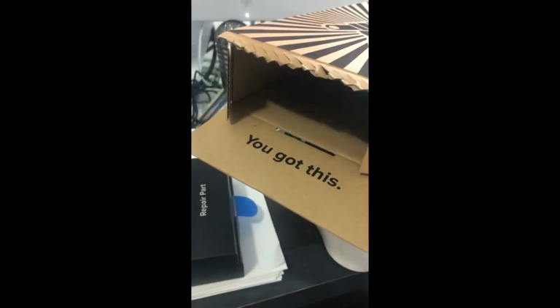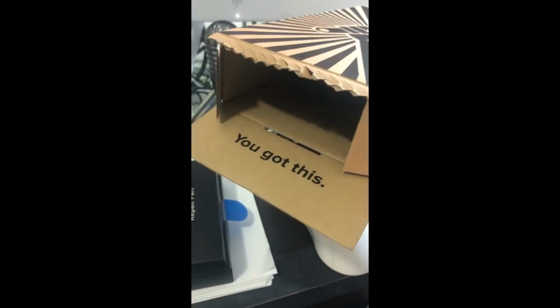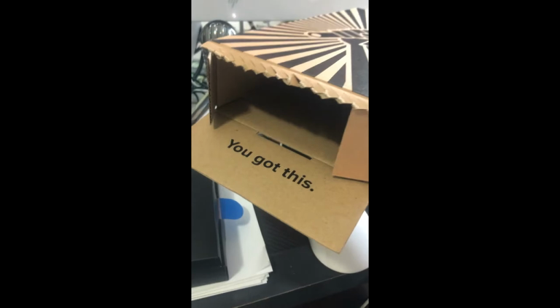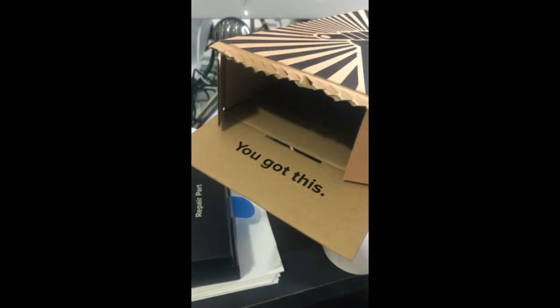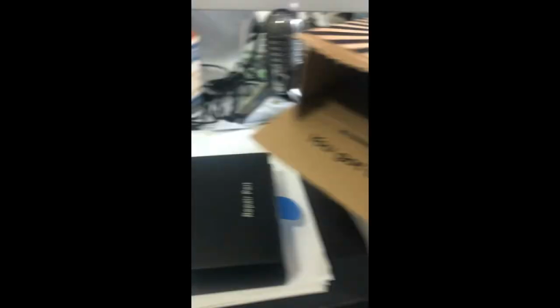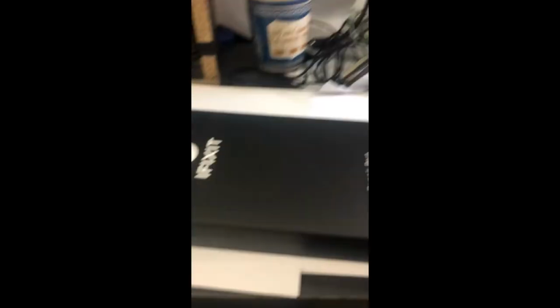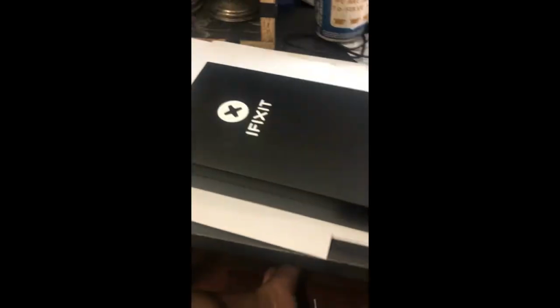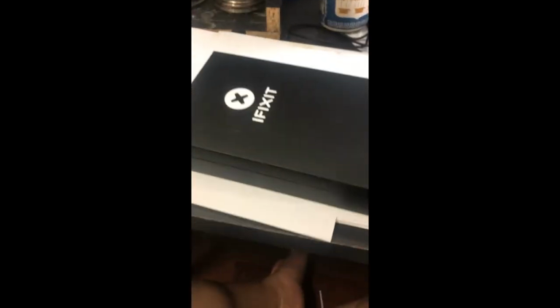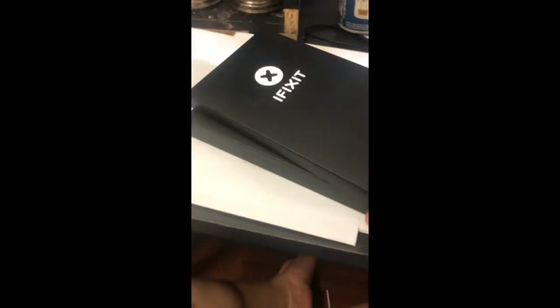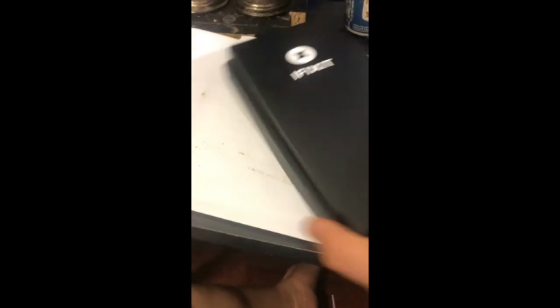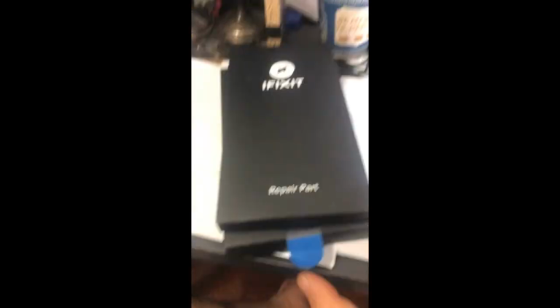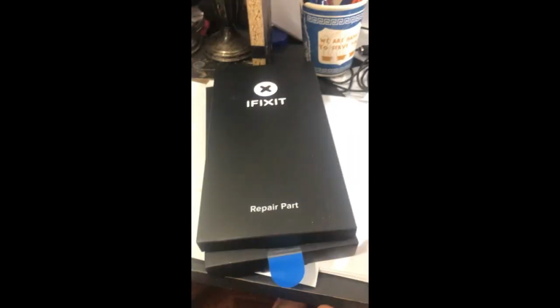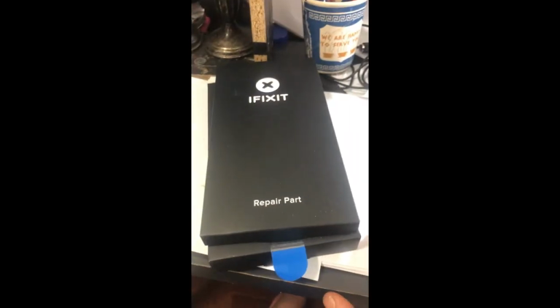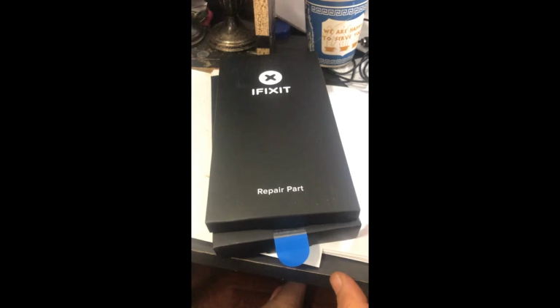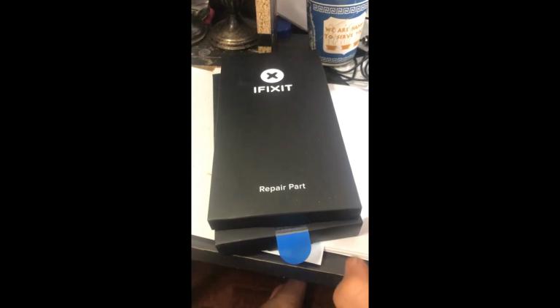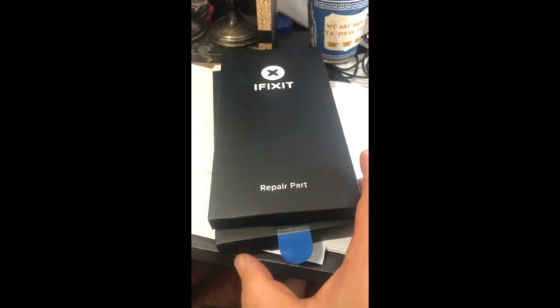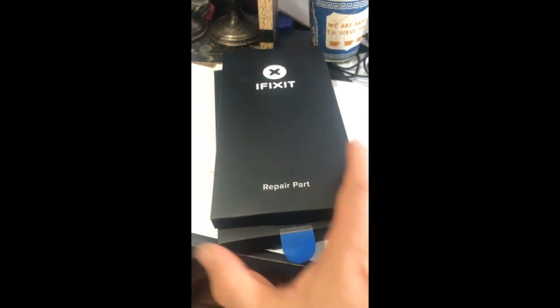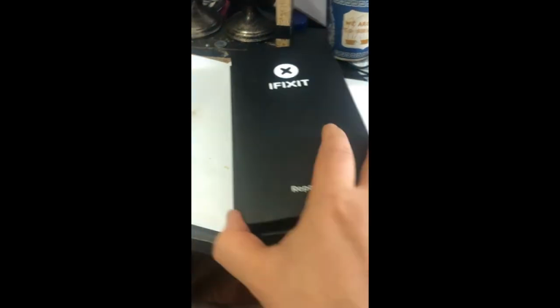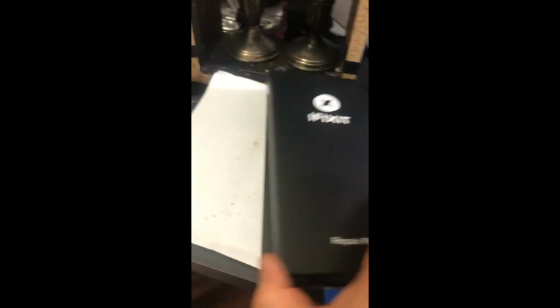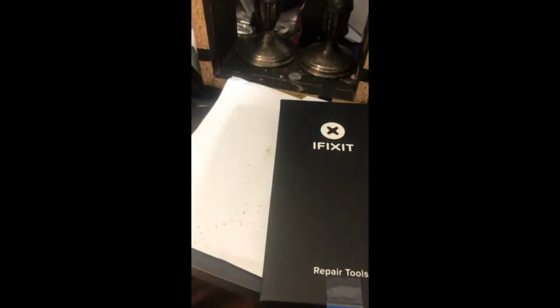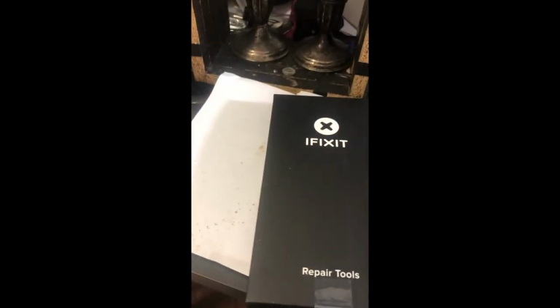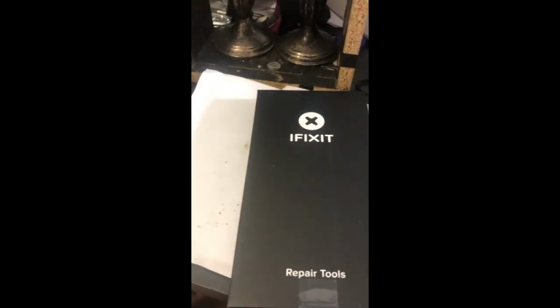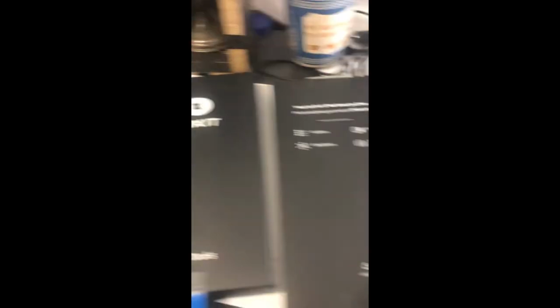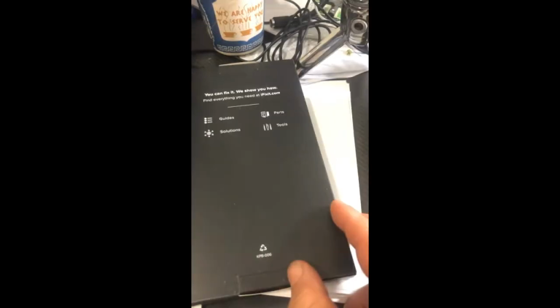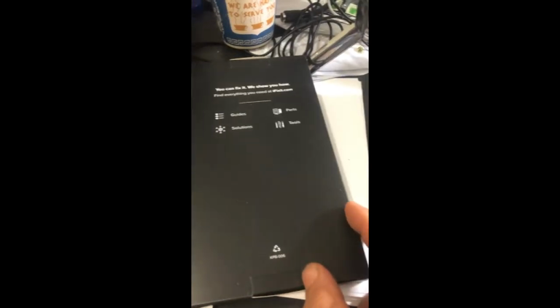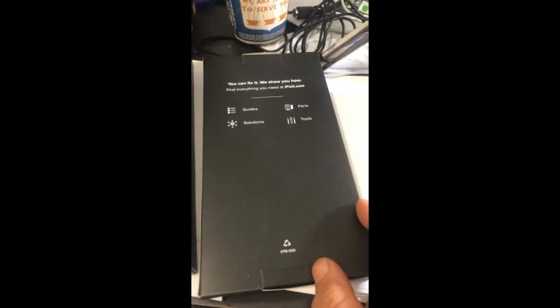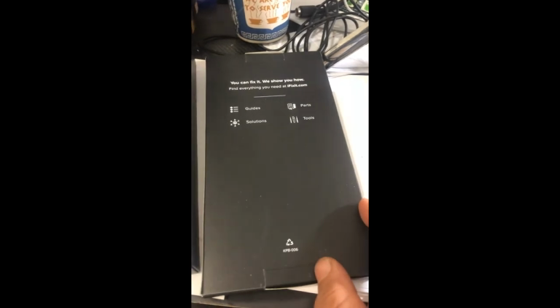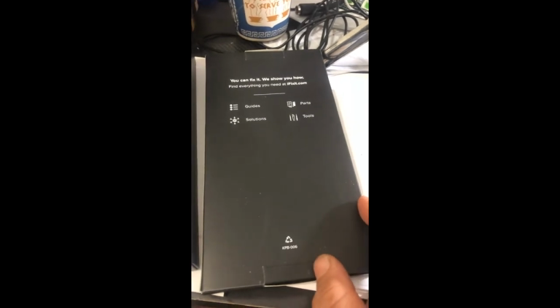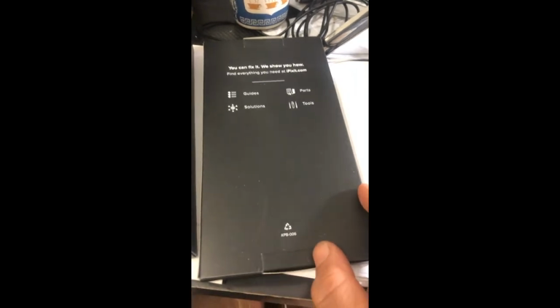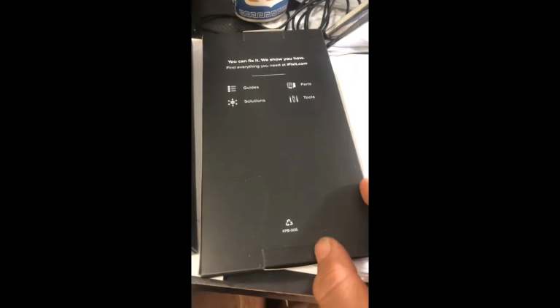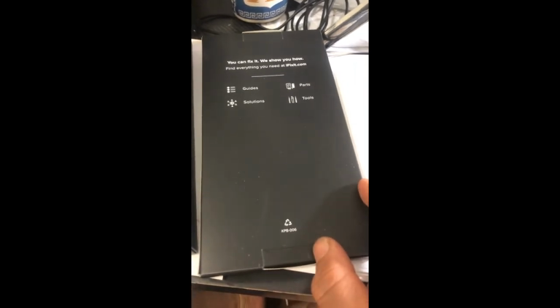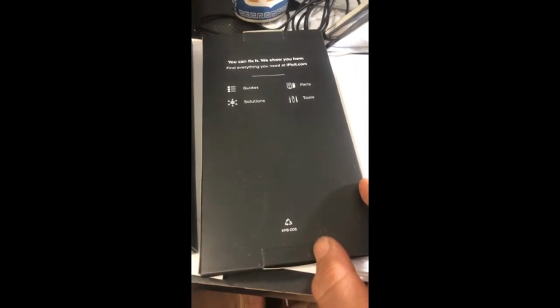When you open the box, it's actually a pretty elegant looking black box. The repair part is in here, and it says 'you can fix it, we can show you how, find everything you need.'